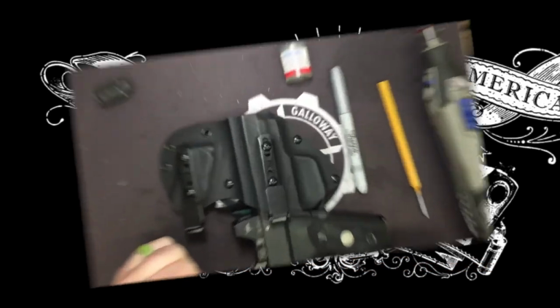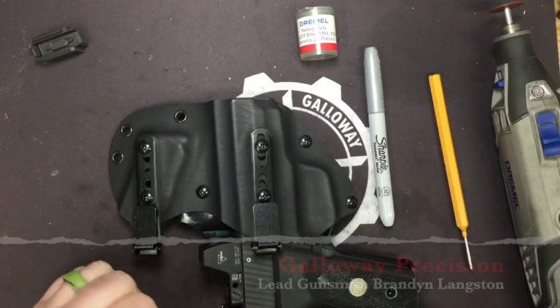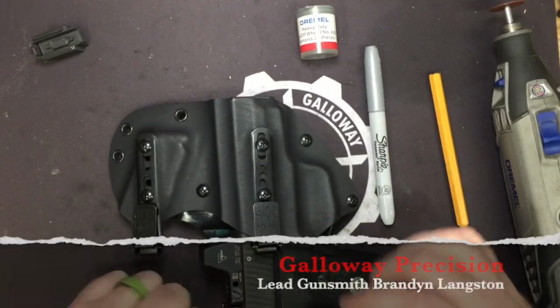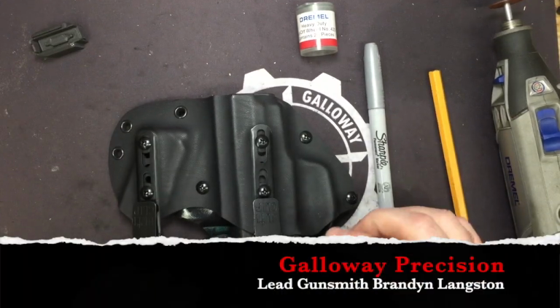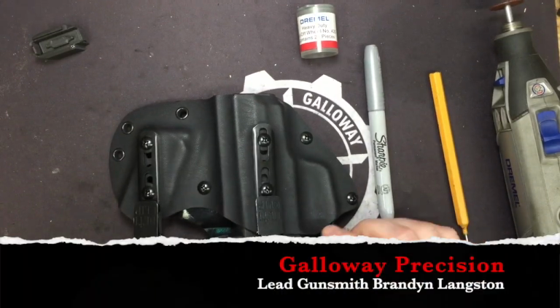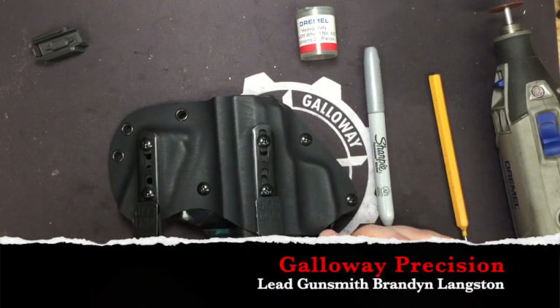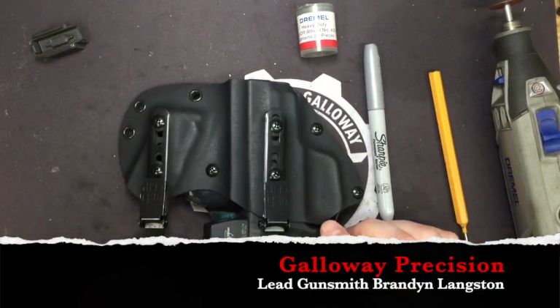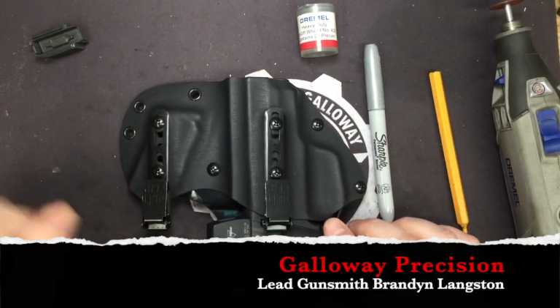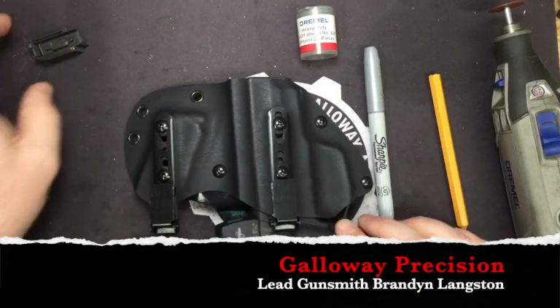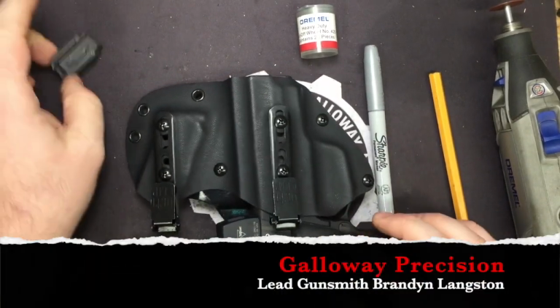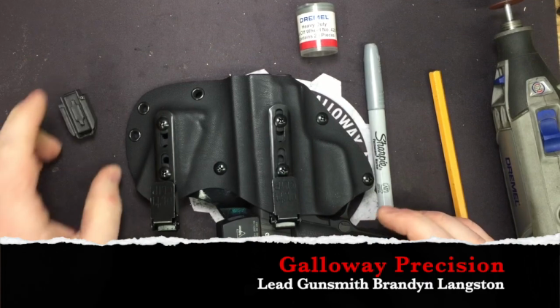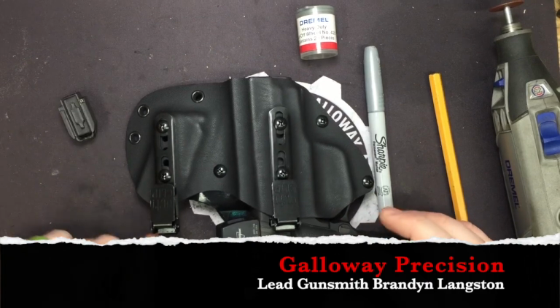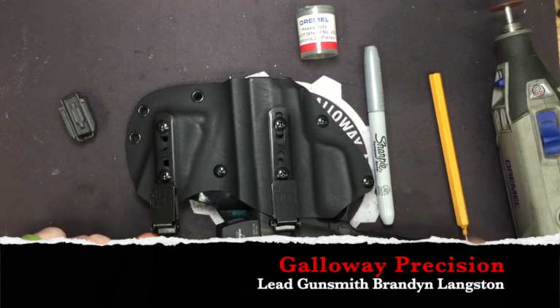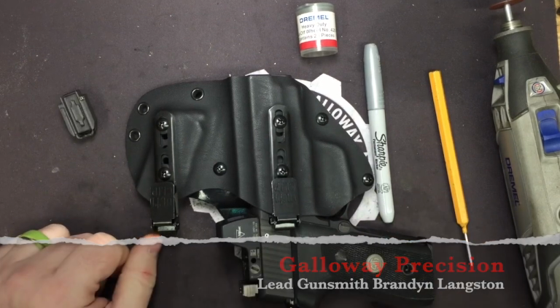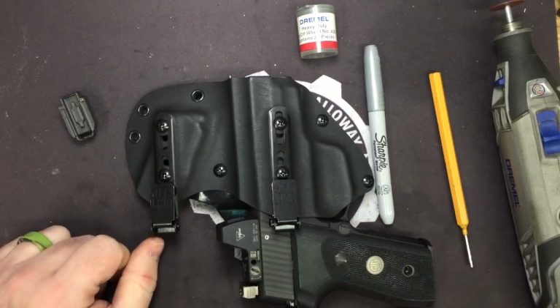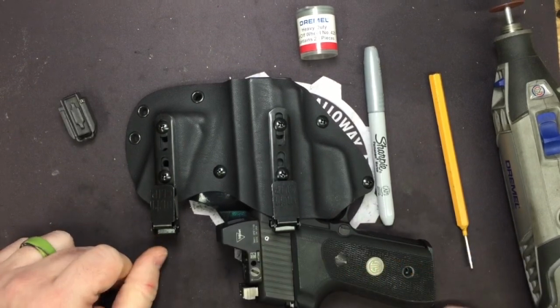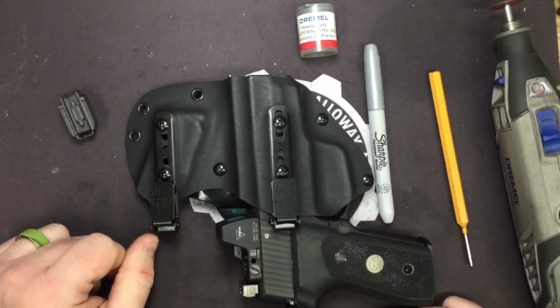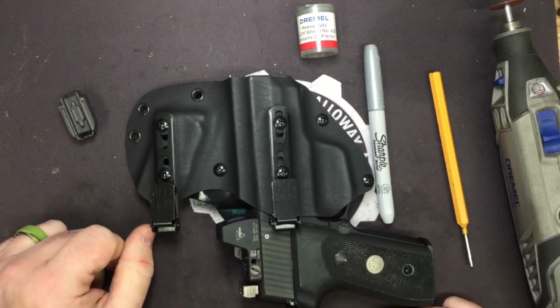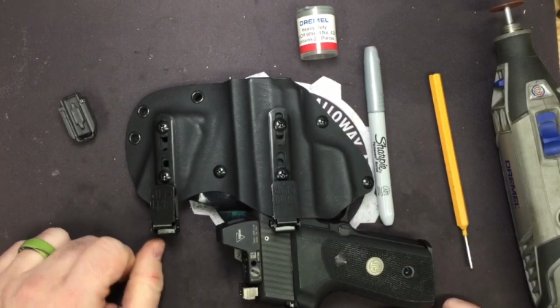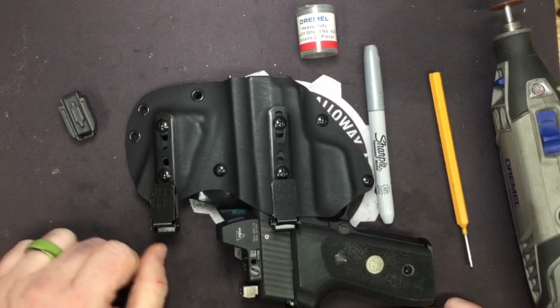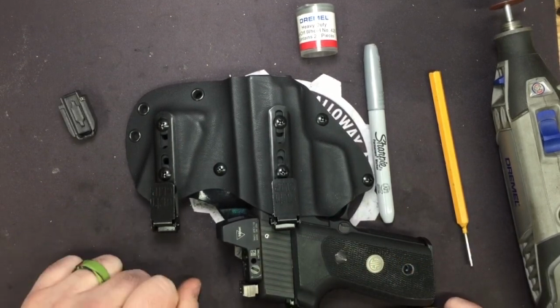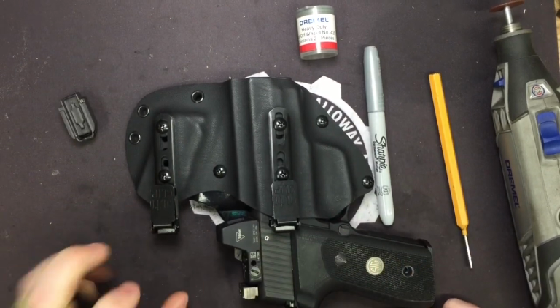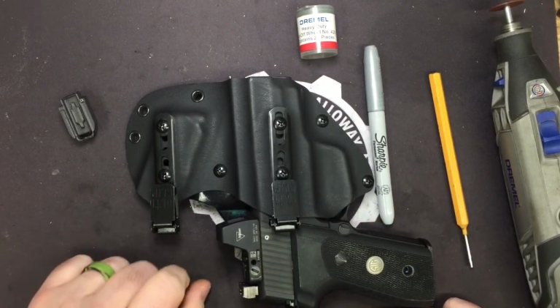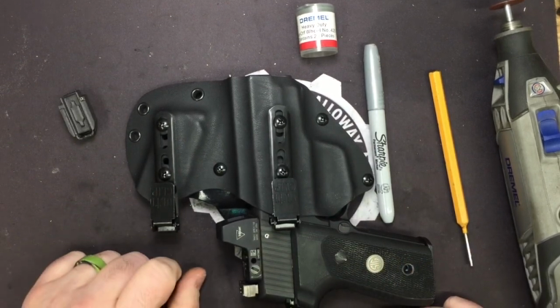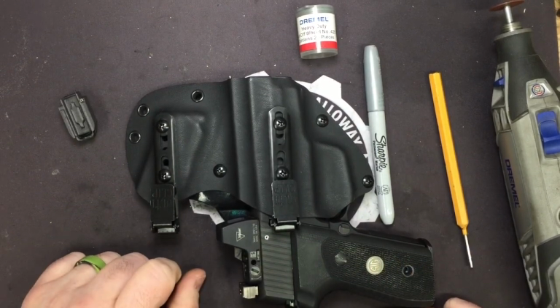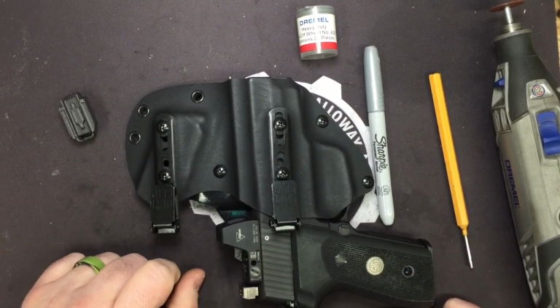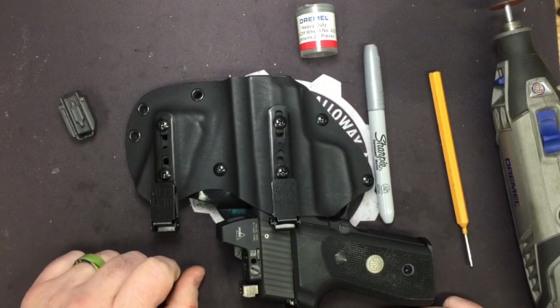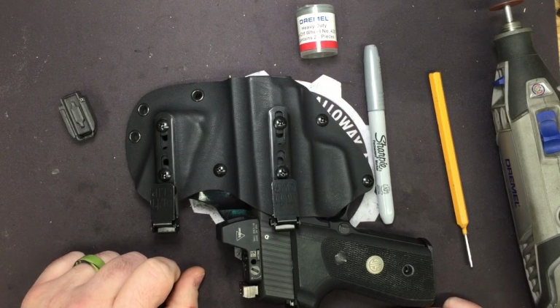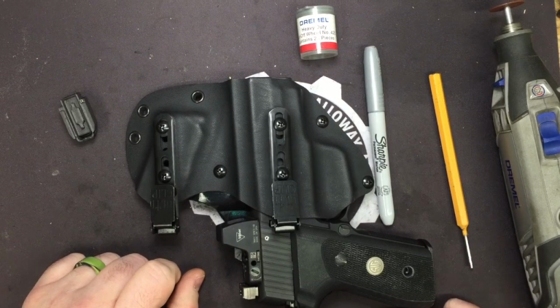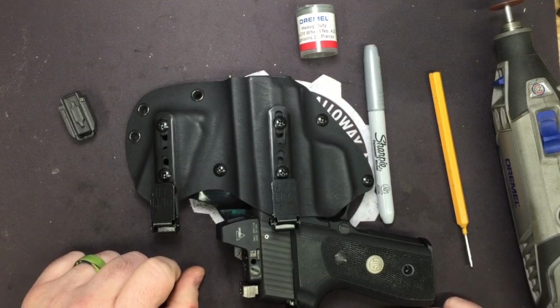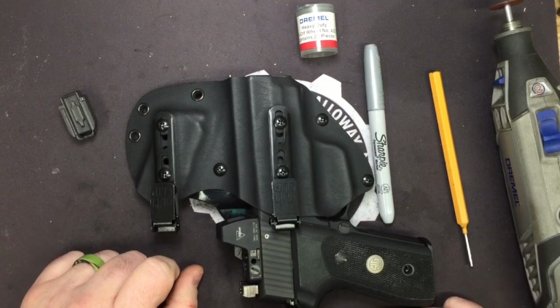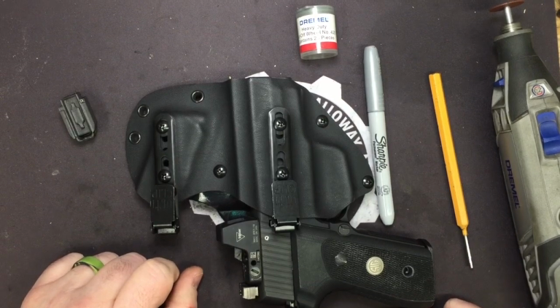Hey everyone, Brandon here with Galloway Precision. Today we're going to go over the installation of our Plus One magazine extension for the P225A1 series pistols.